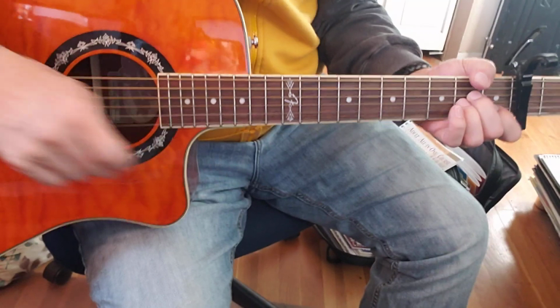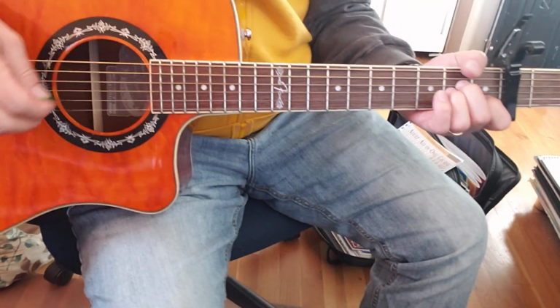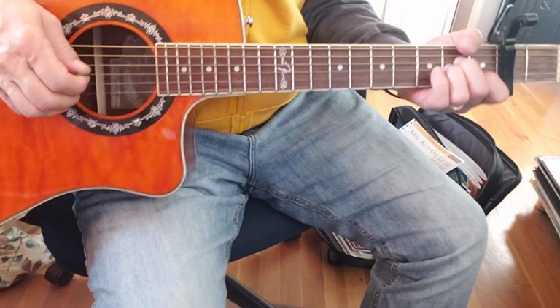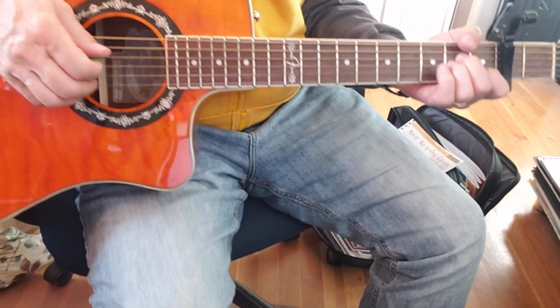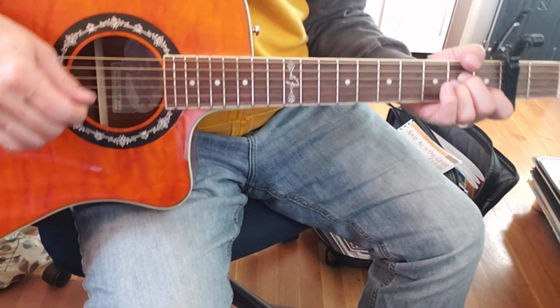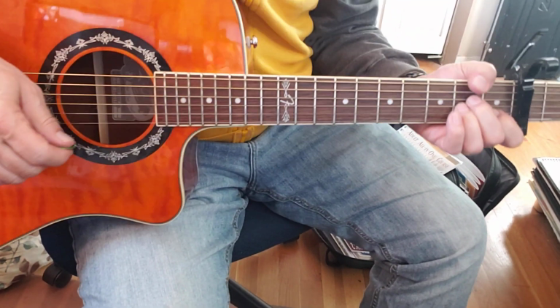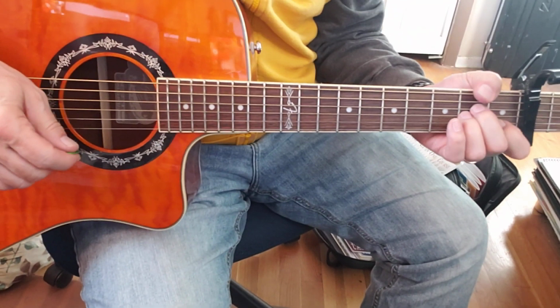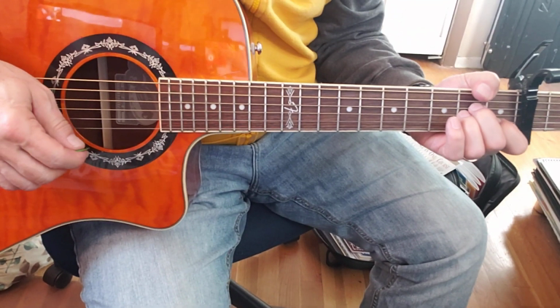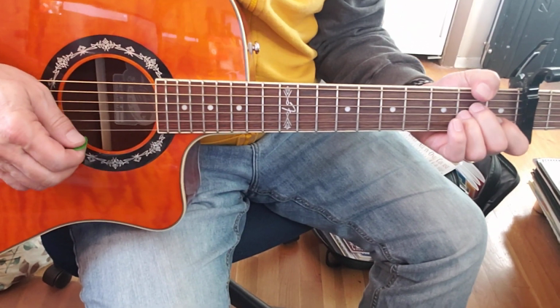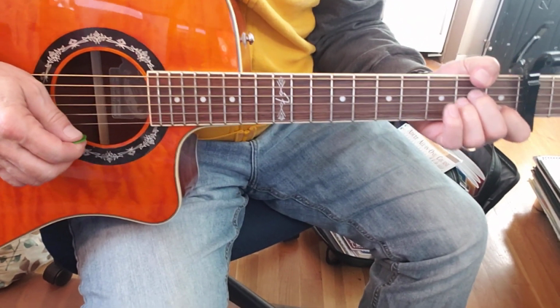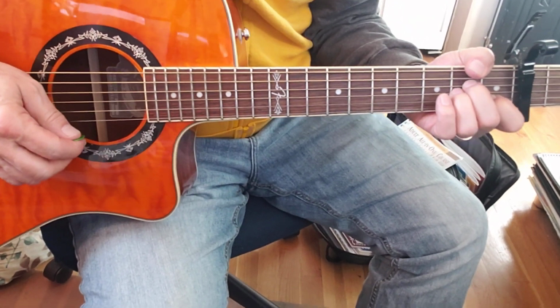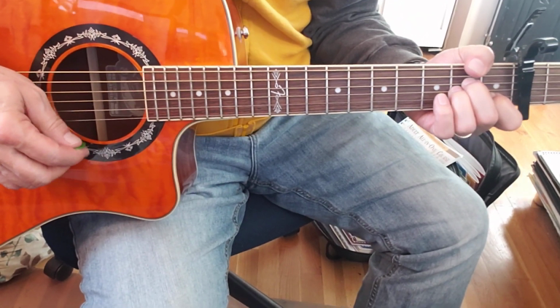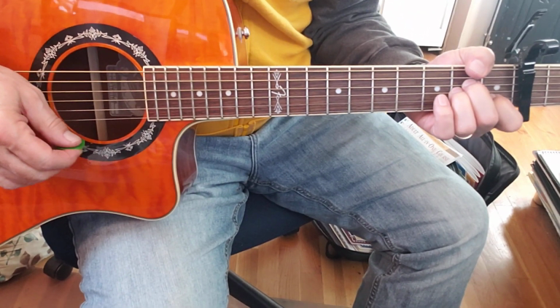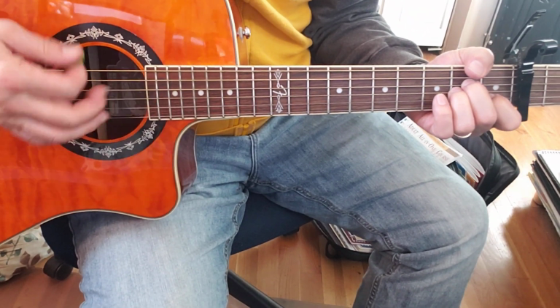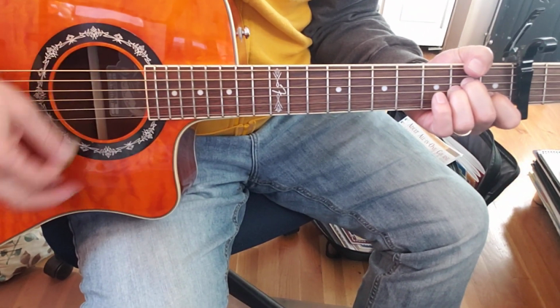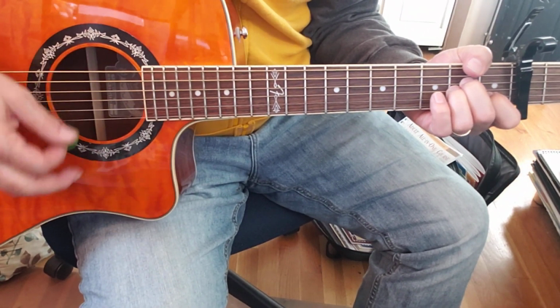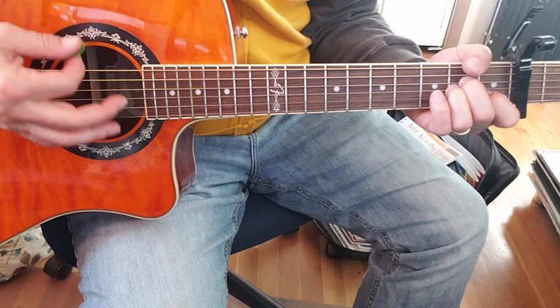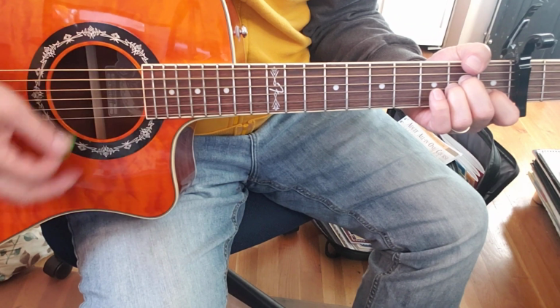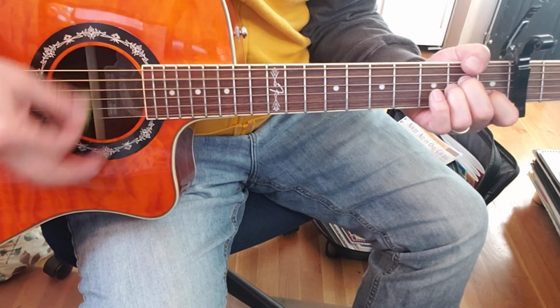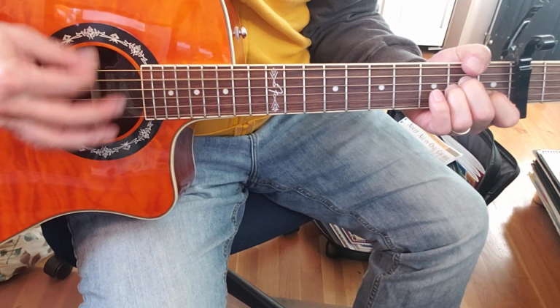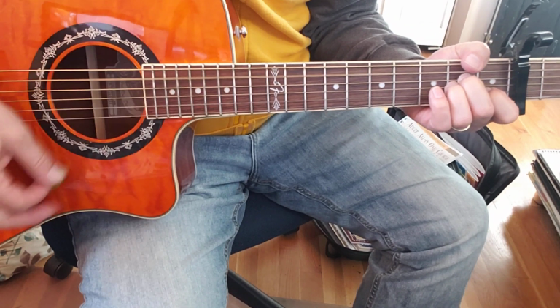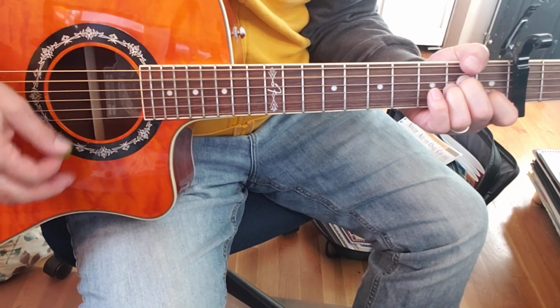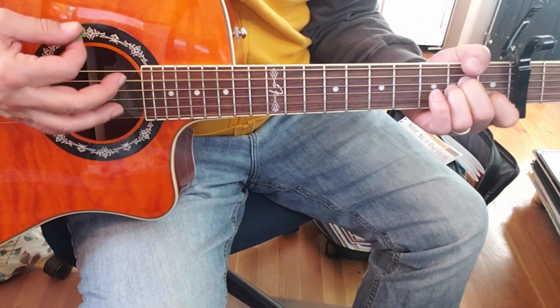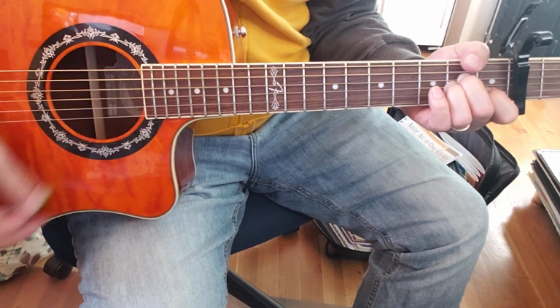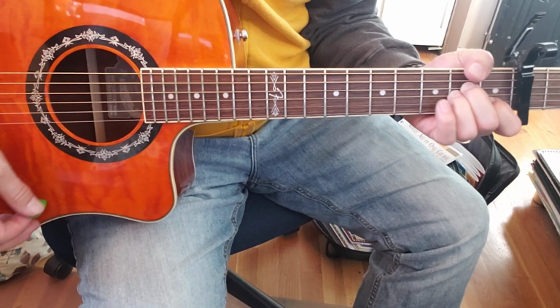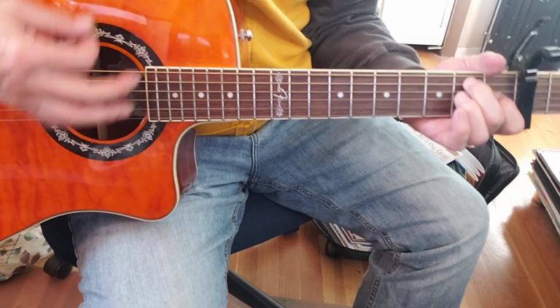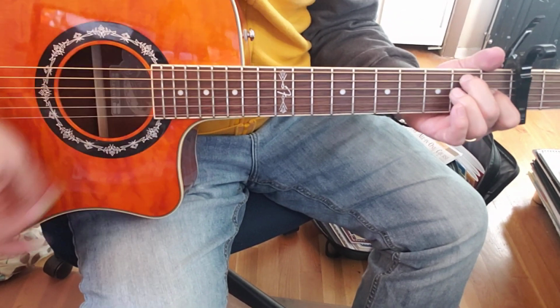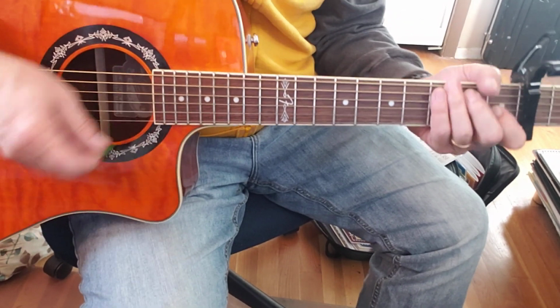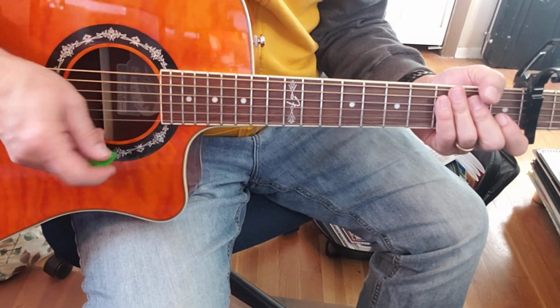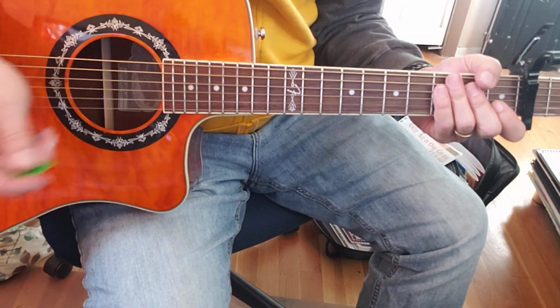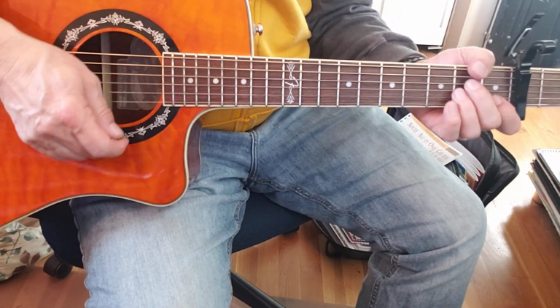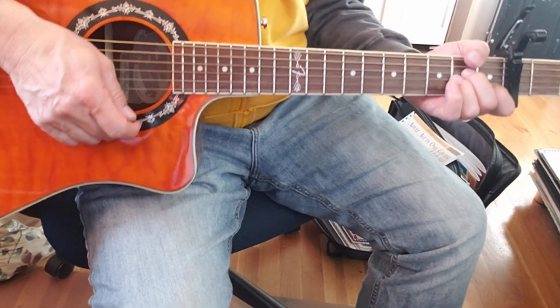This is Hotel California. Our strum is down, down, down, up, down, down, switch. So that's how it's going to go.